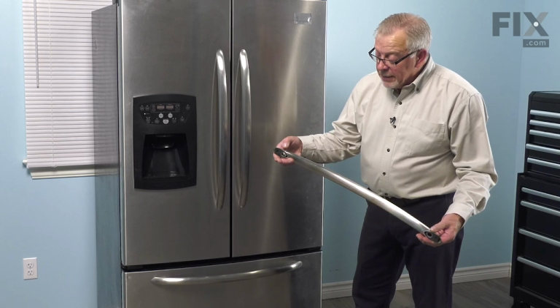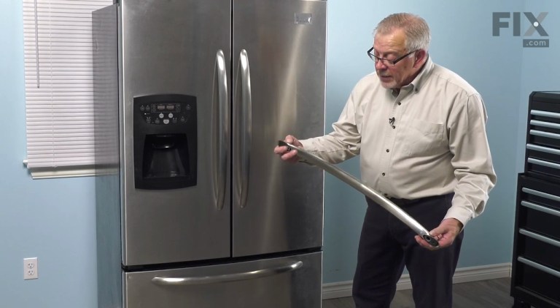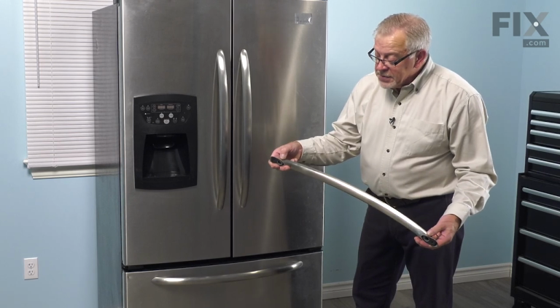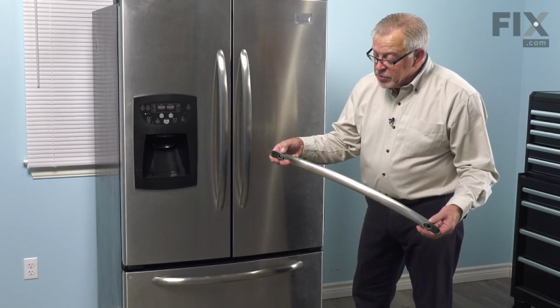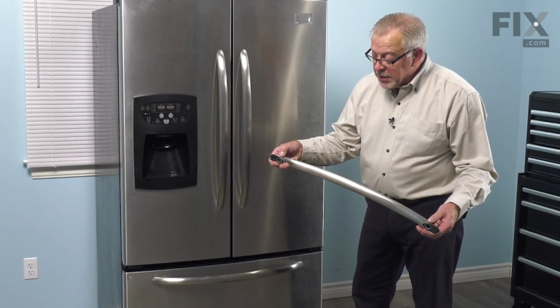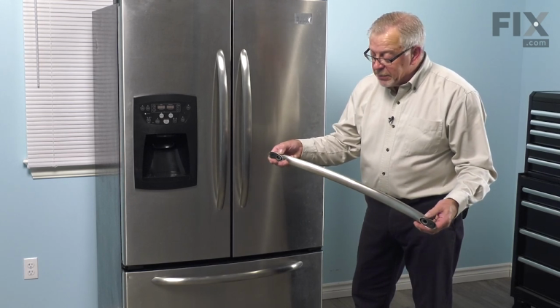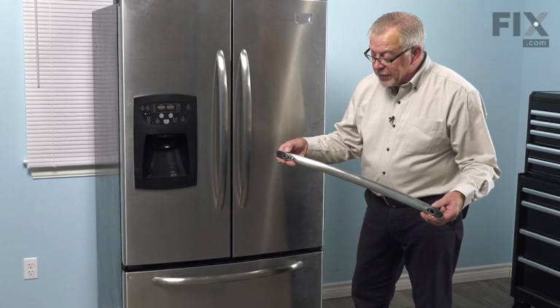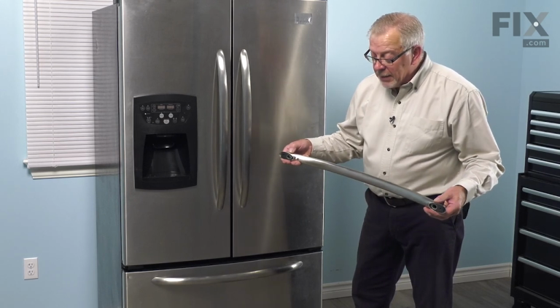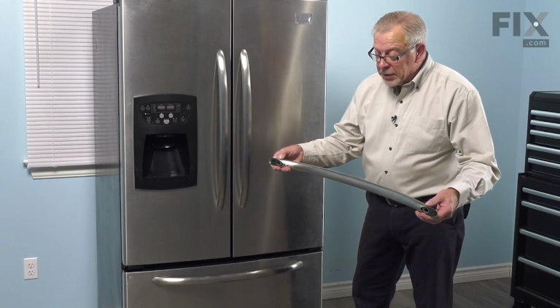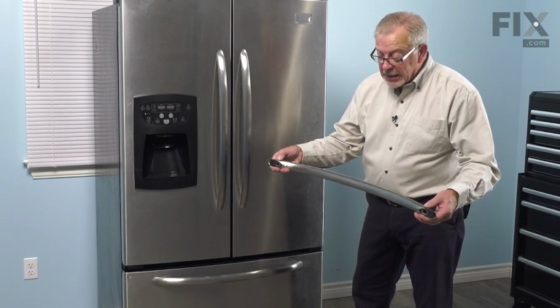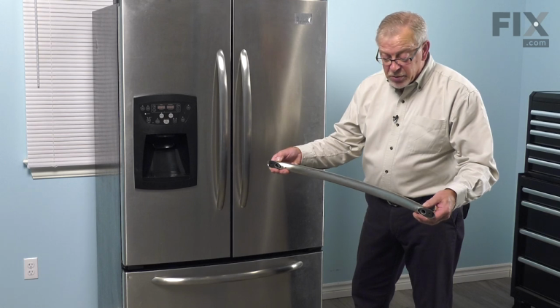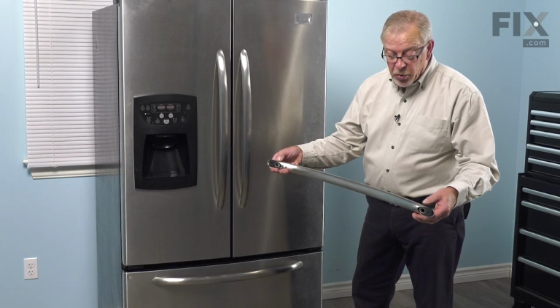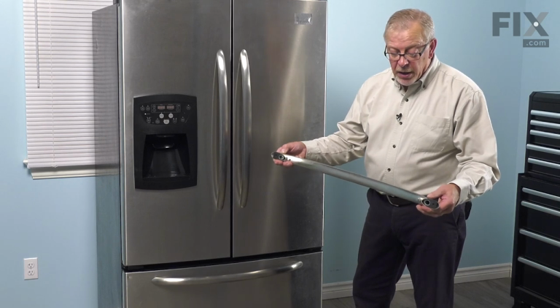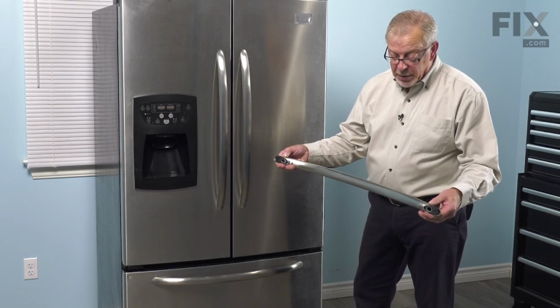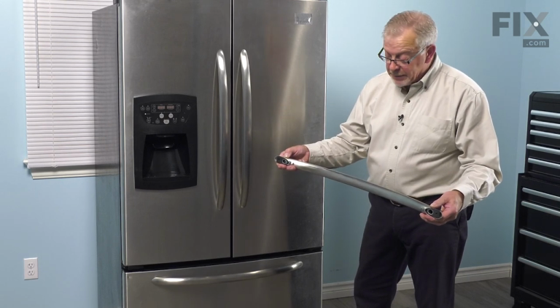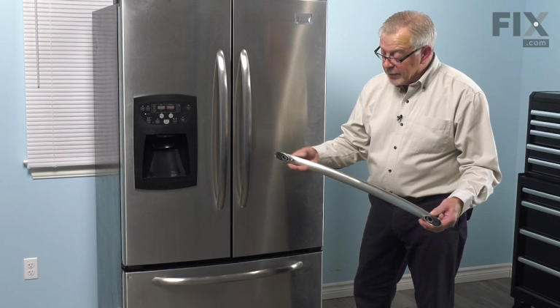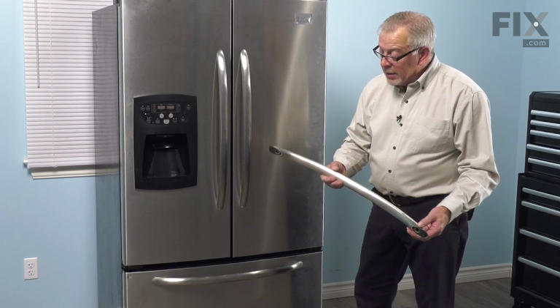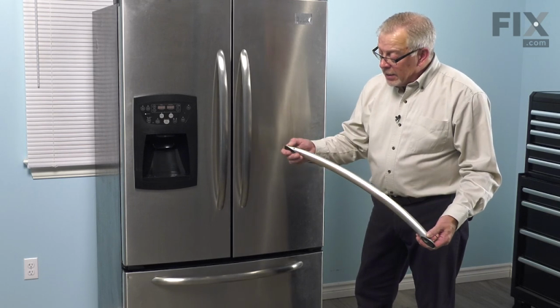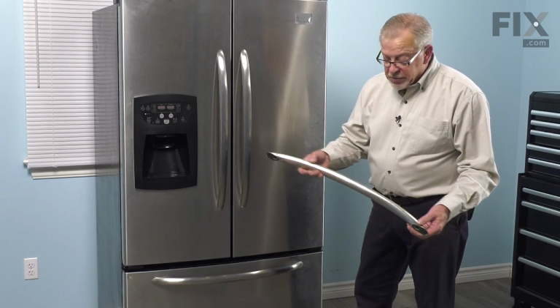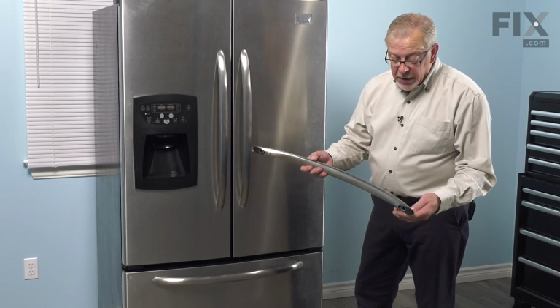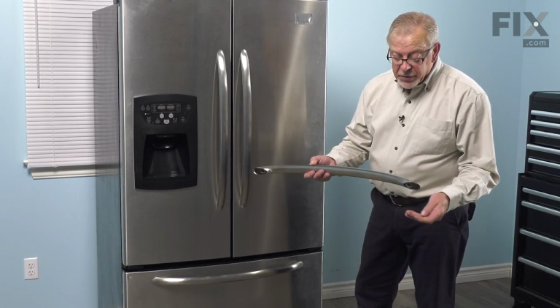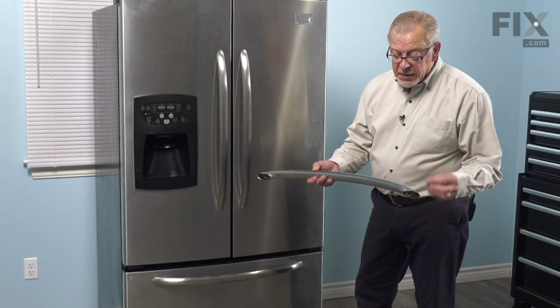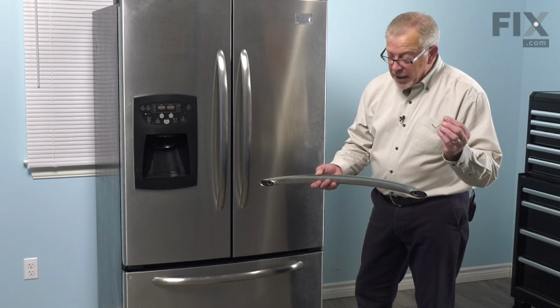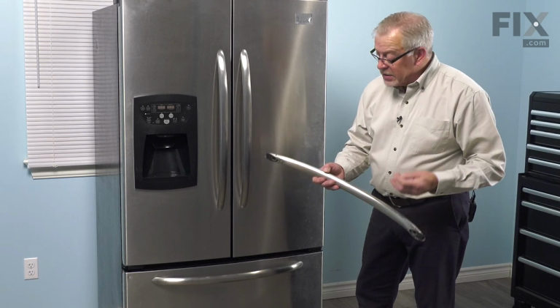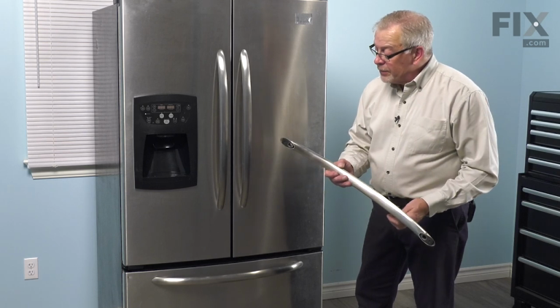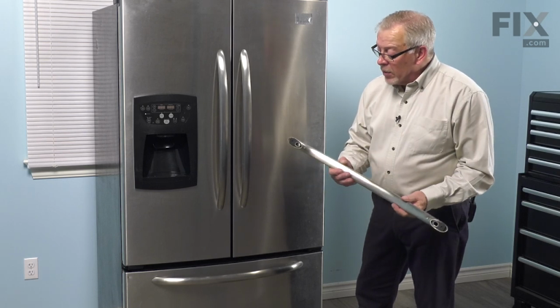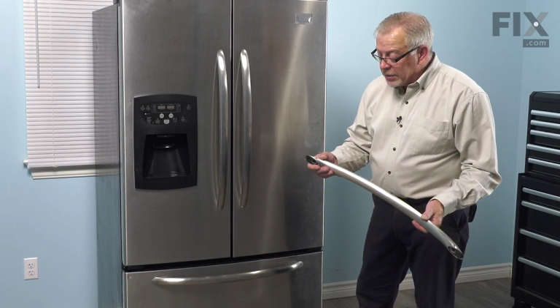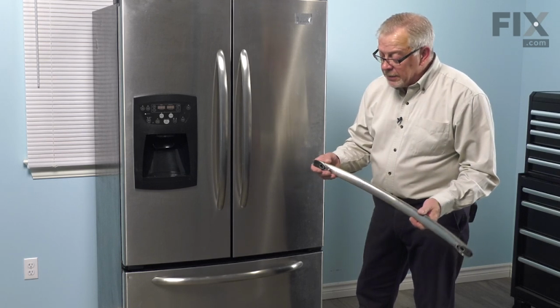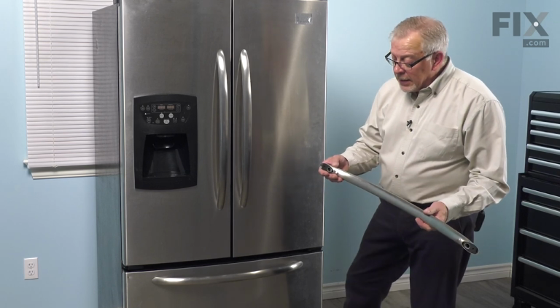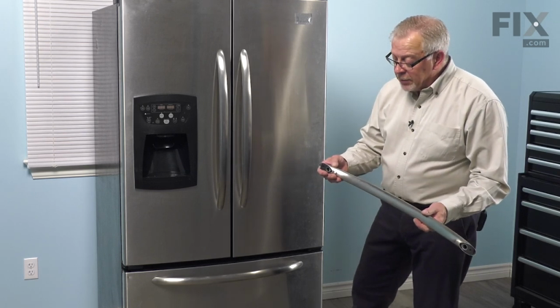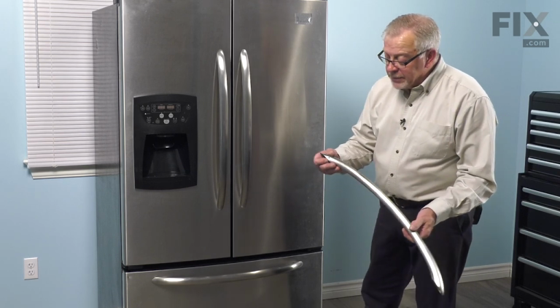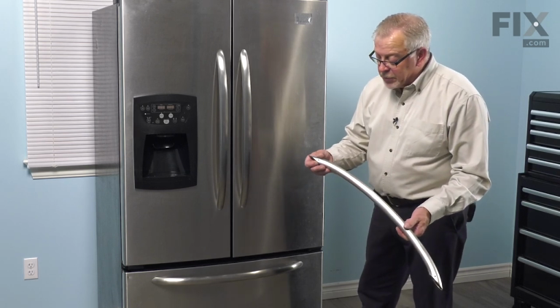the set screws will push up against the tapered part and pull it in tight towards the door and lock it in place. The set screws are a 3/32" hex head, or Allen key type of set screw.